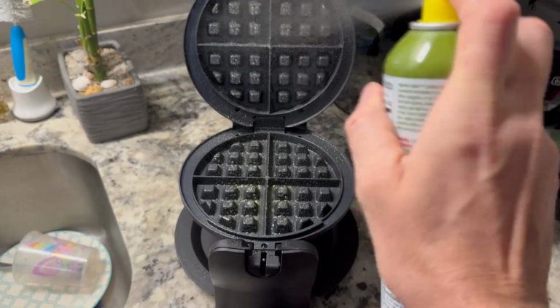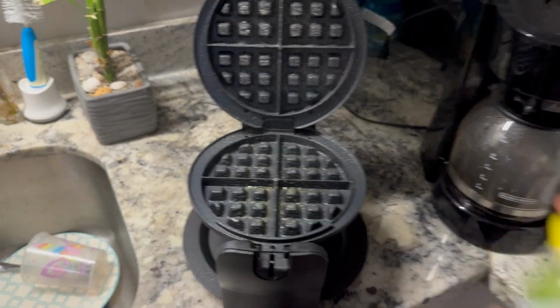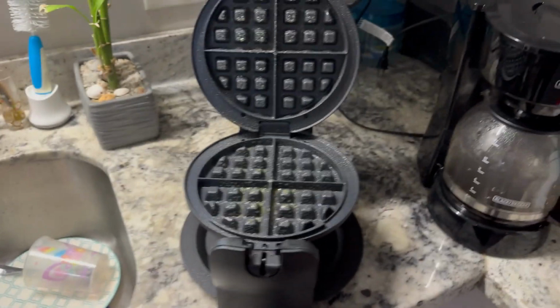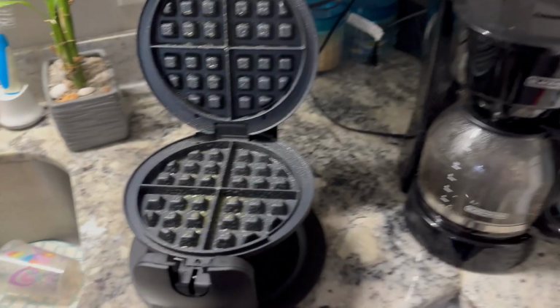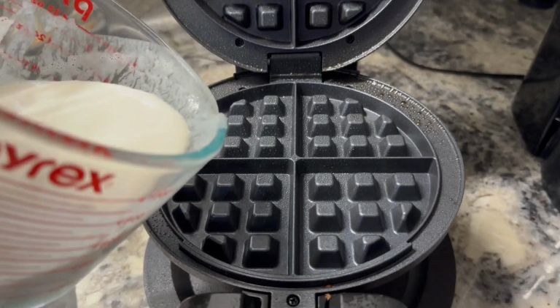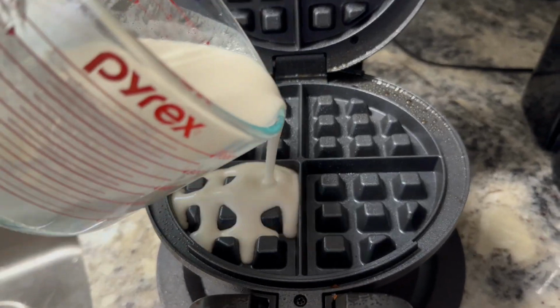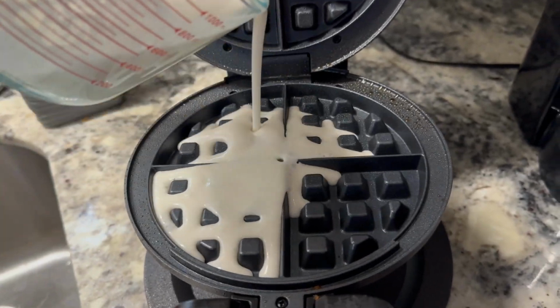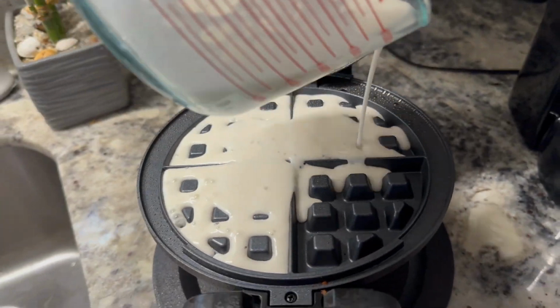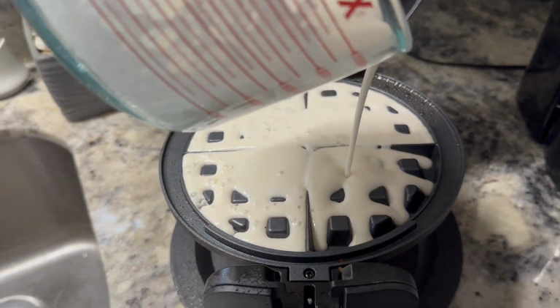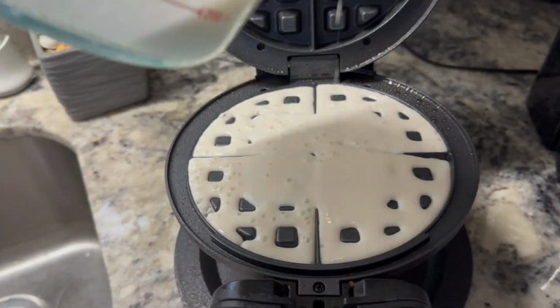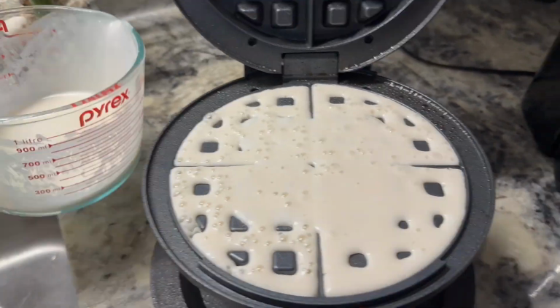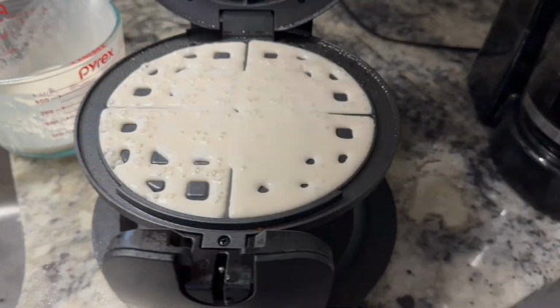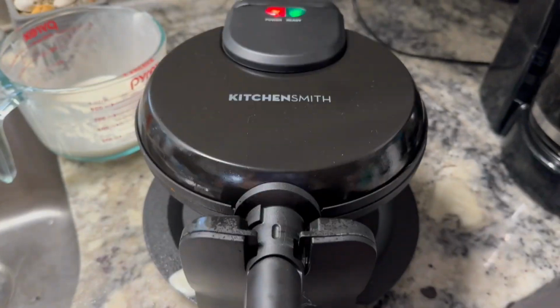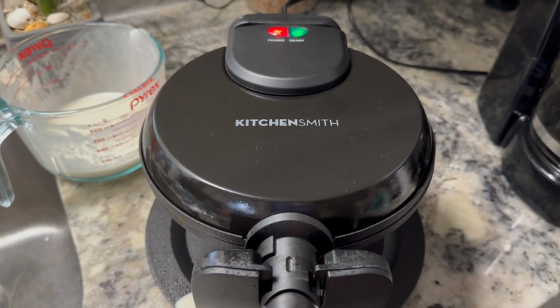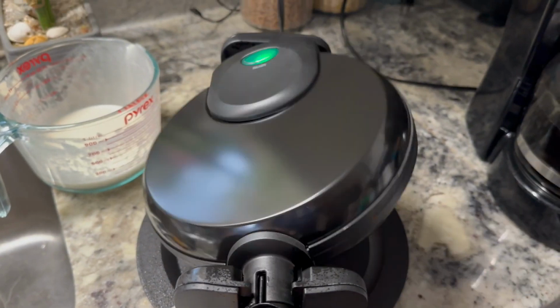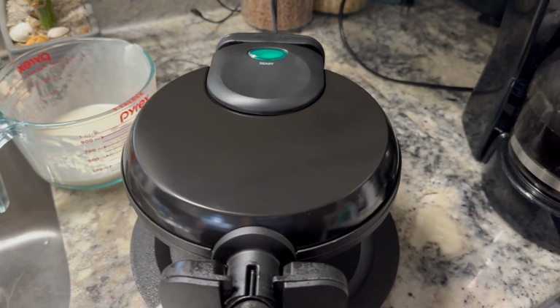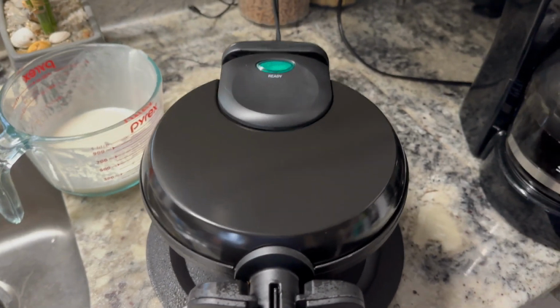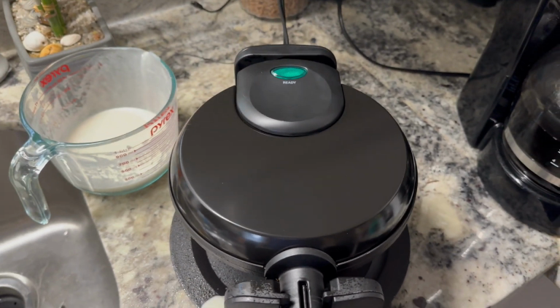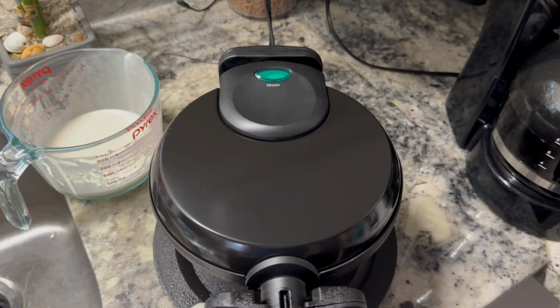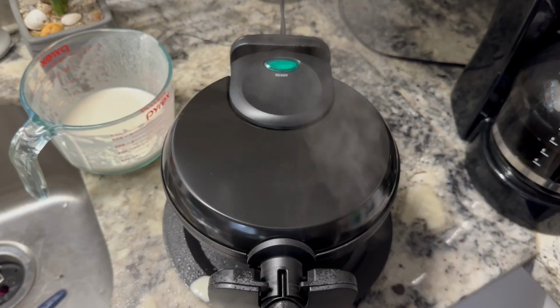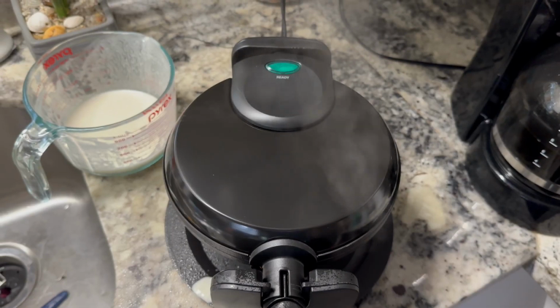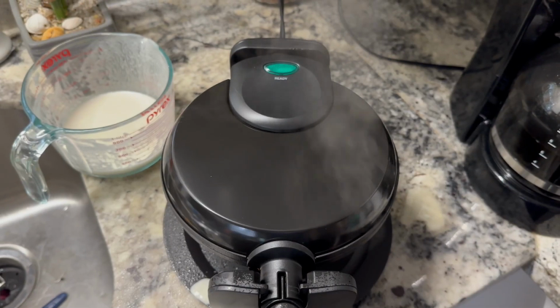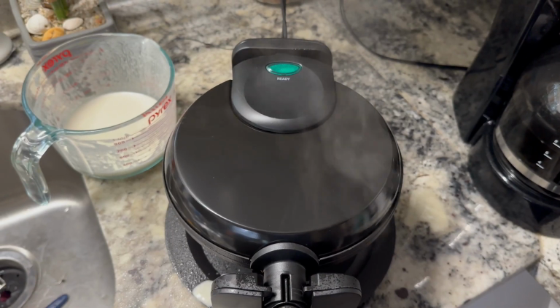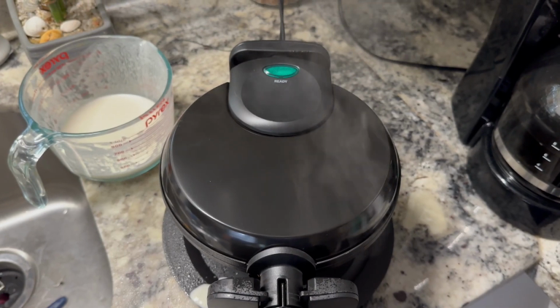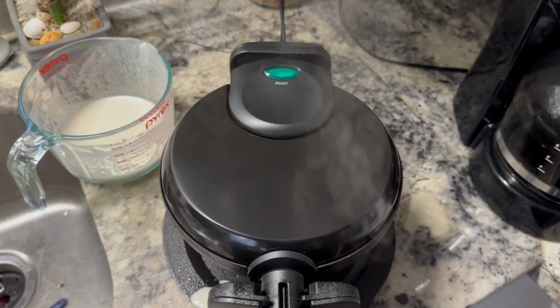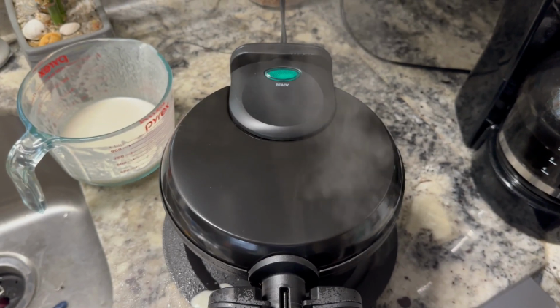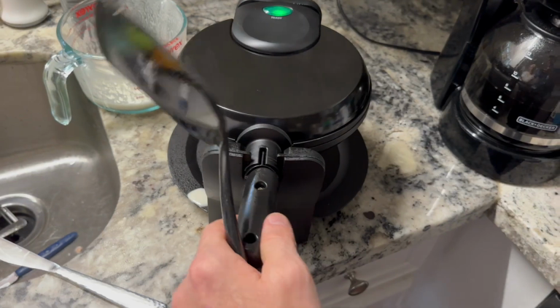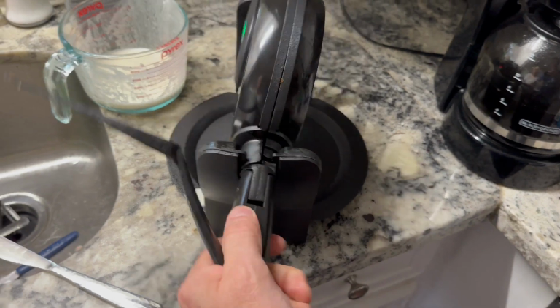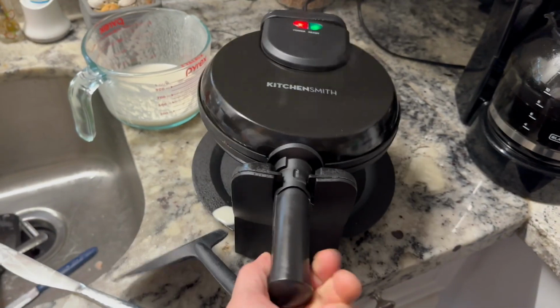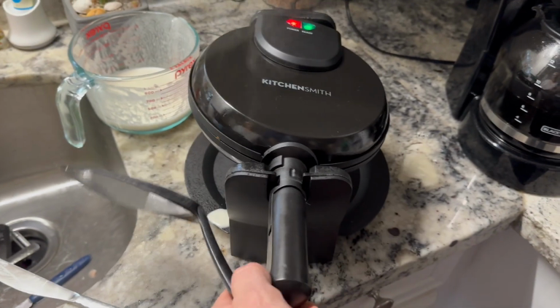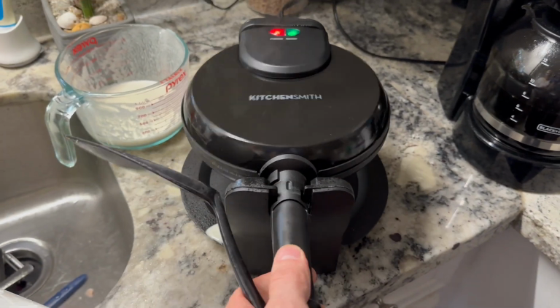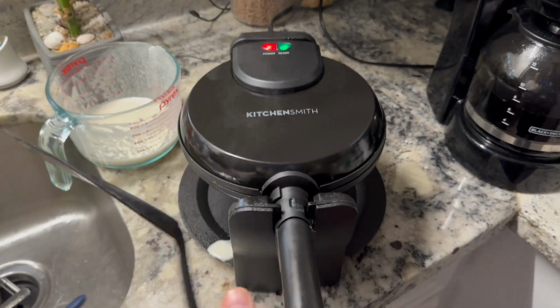I've already heated it up and just sprayed it. There's nothing to it — you literally plug it in and it comes on. Once you pour your batter in and flip it, it takes about four minutes complete from start to finish.